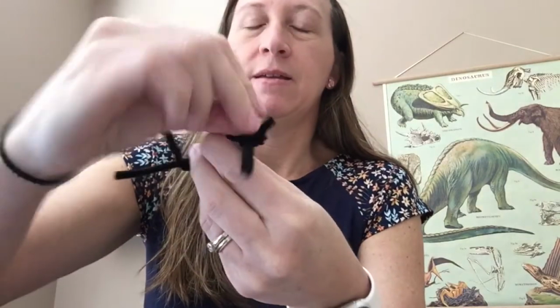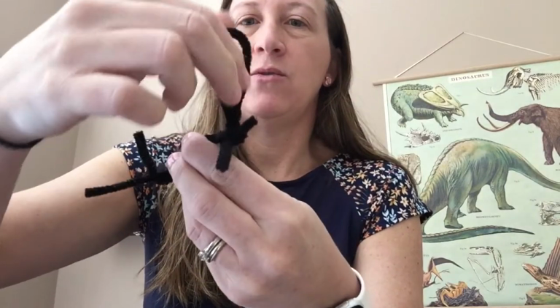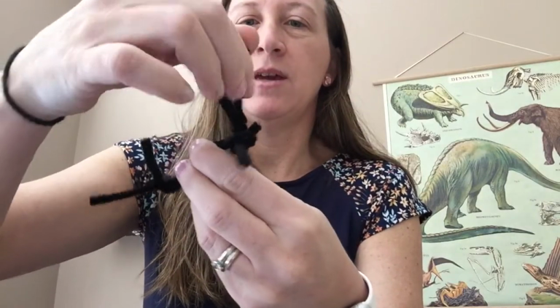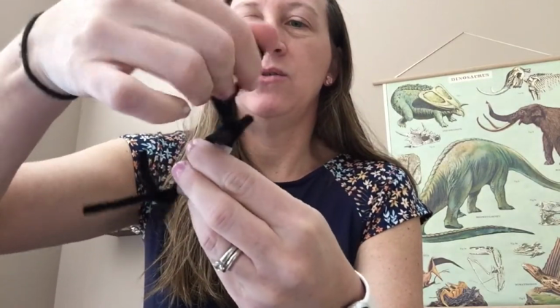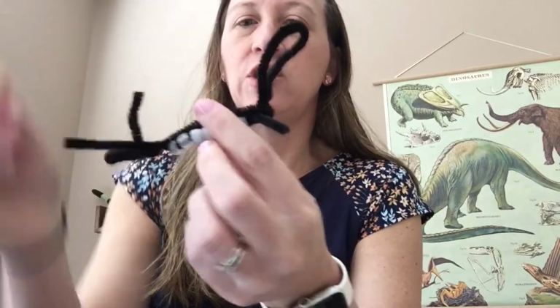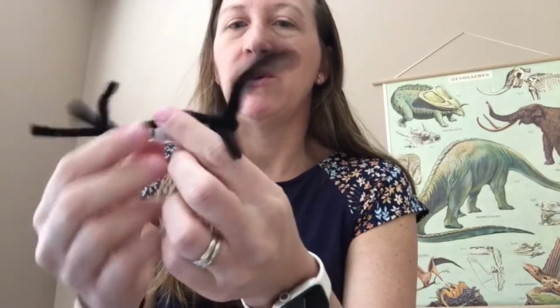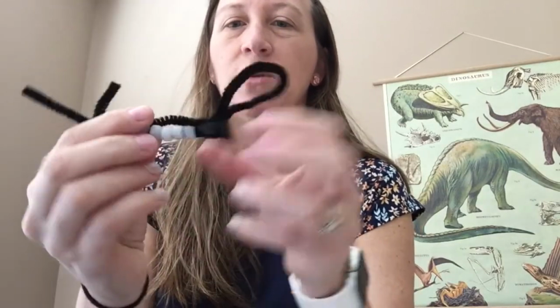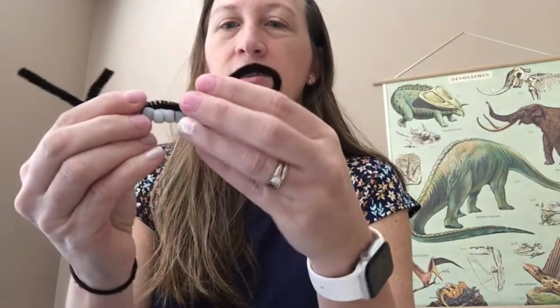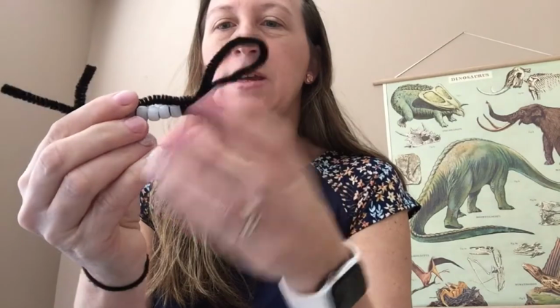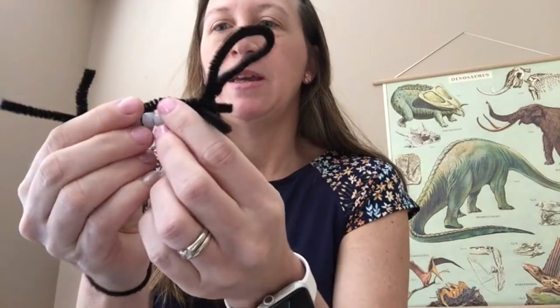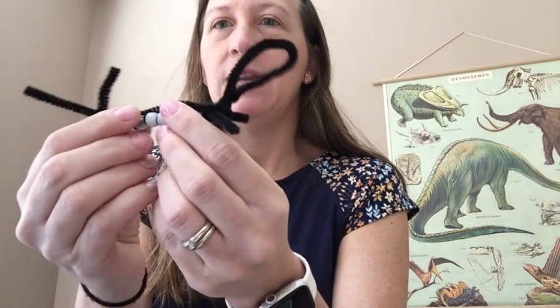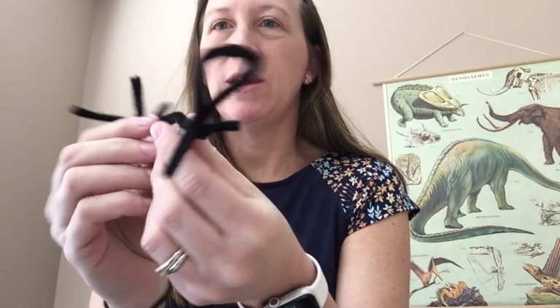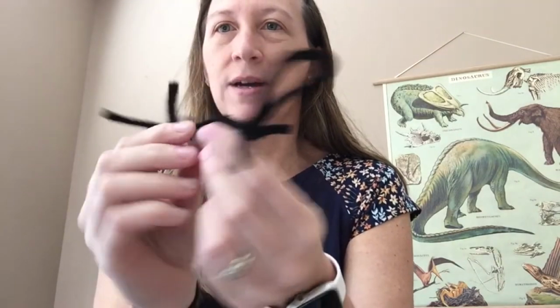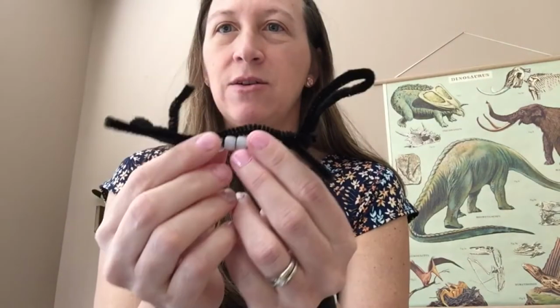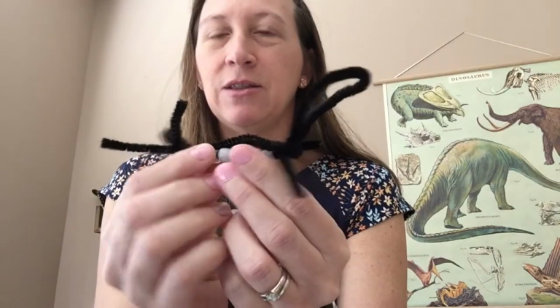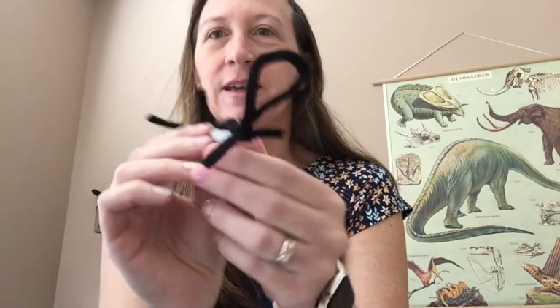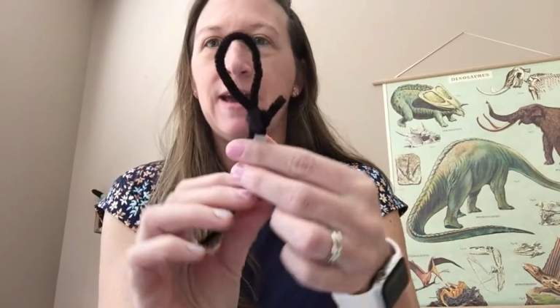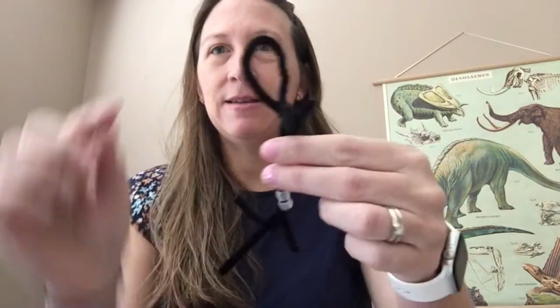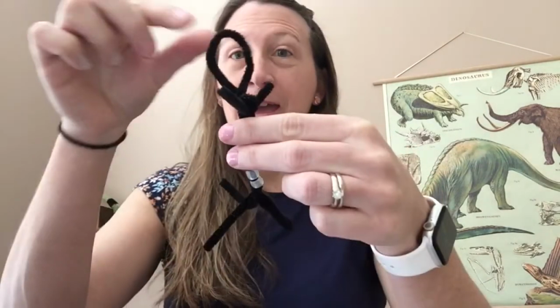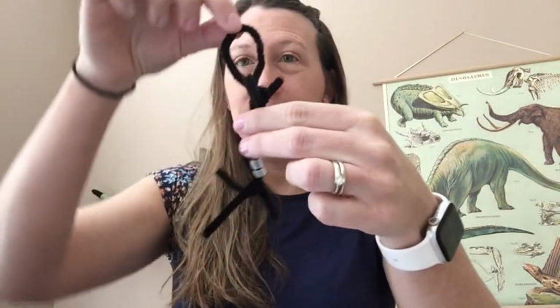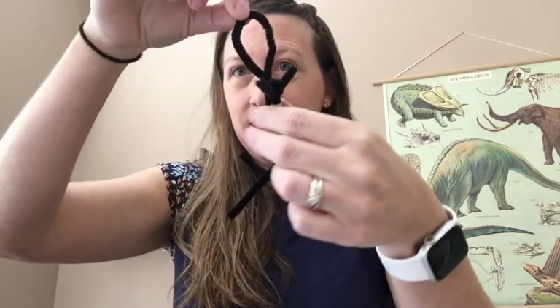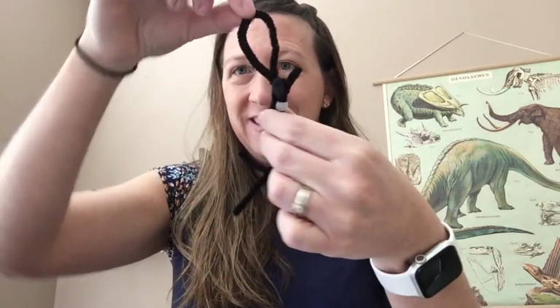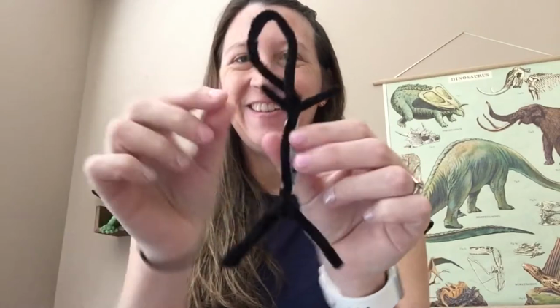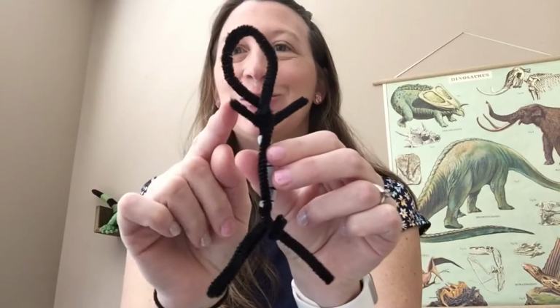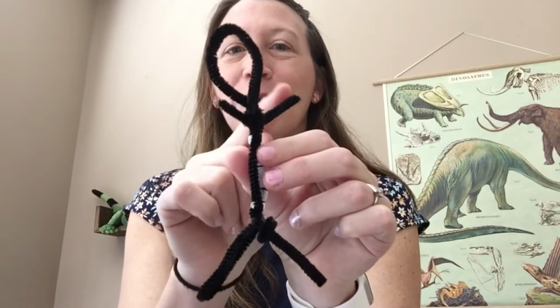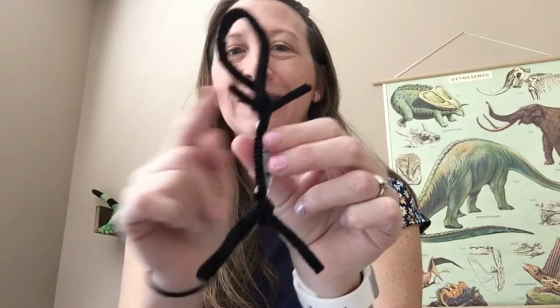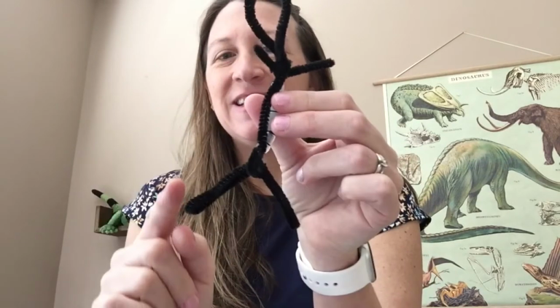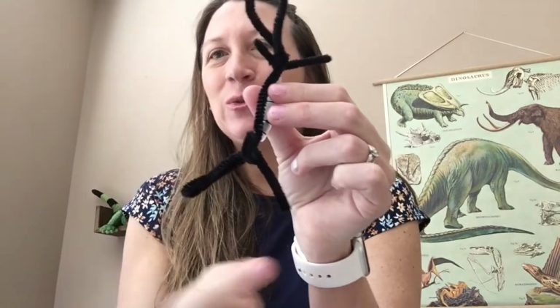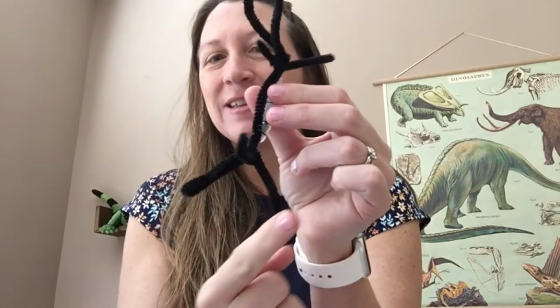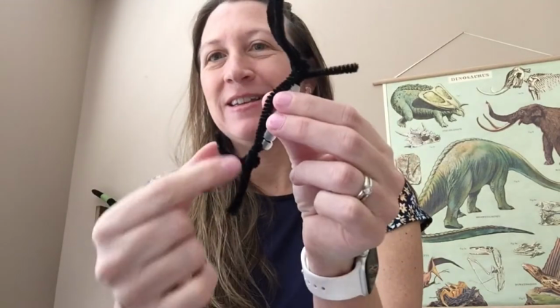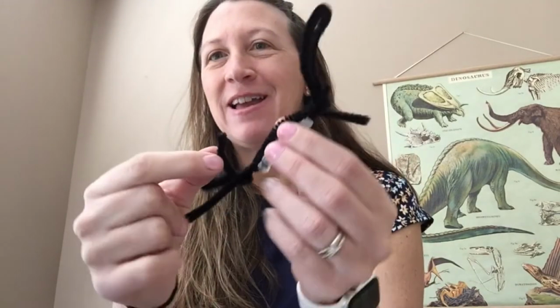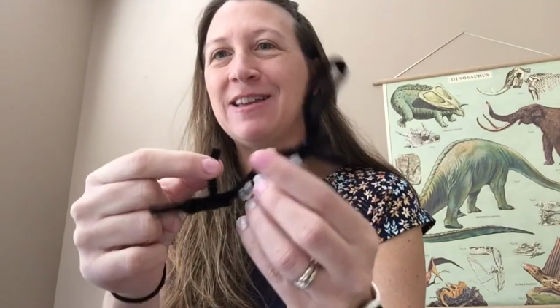You can shape your lizard any way you want, as long as it looks like it has a head, two arms, two legs, and a tail.